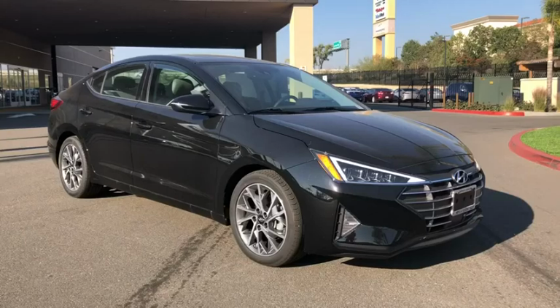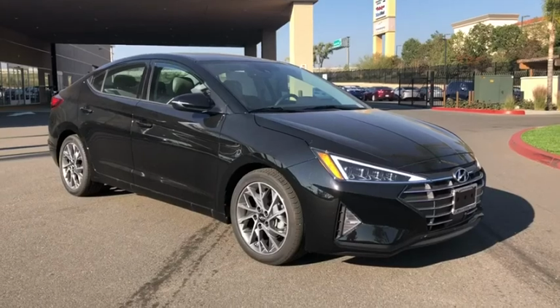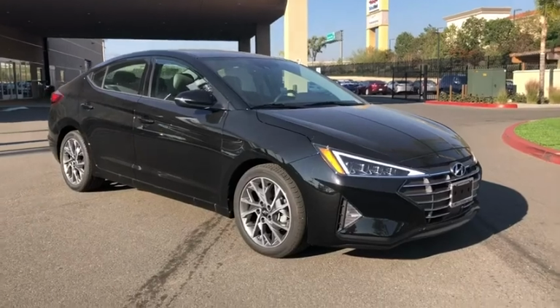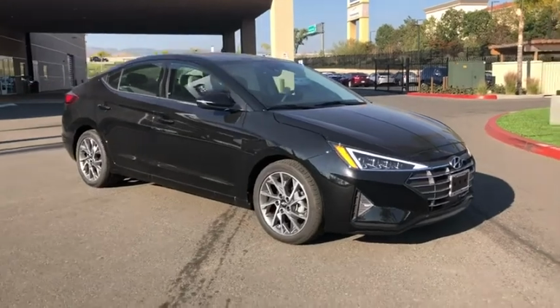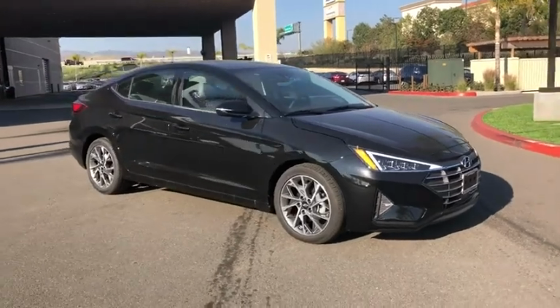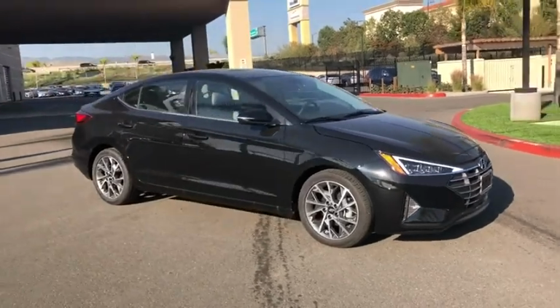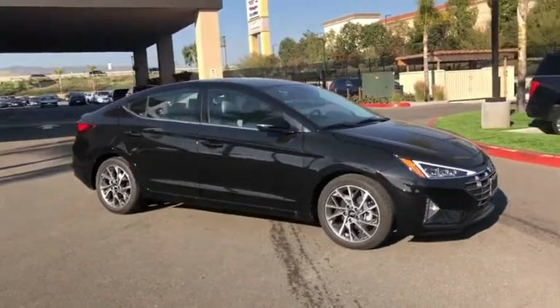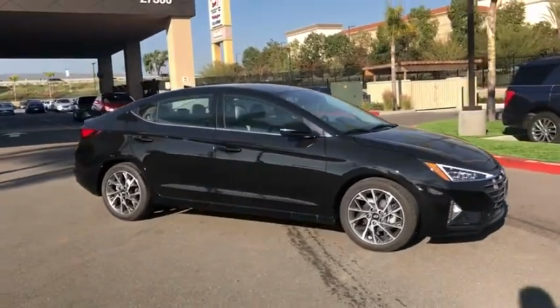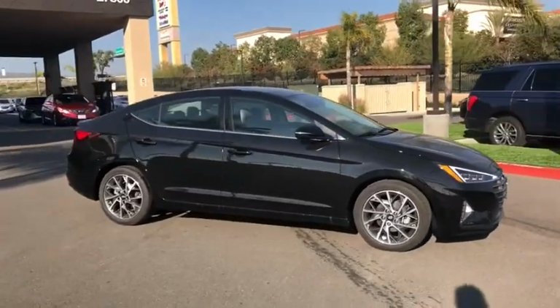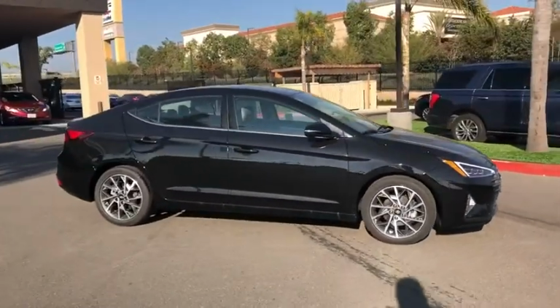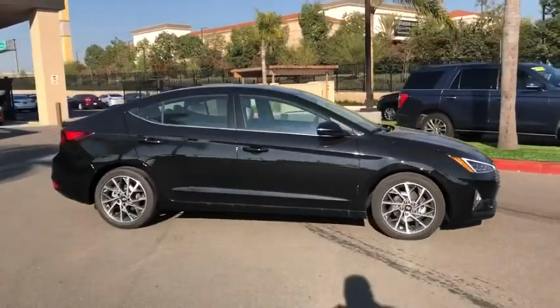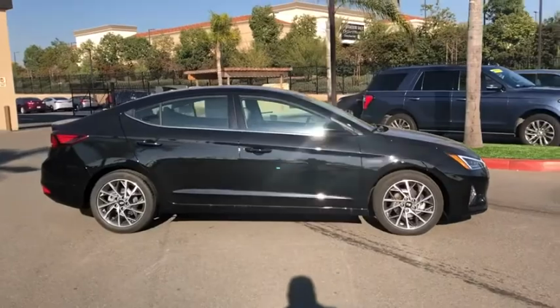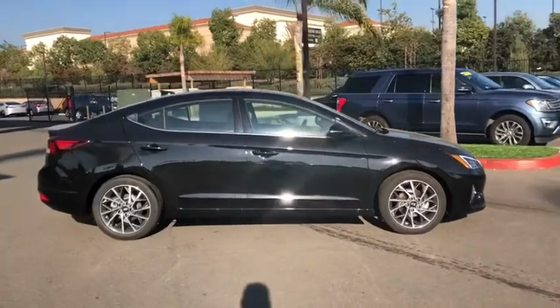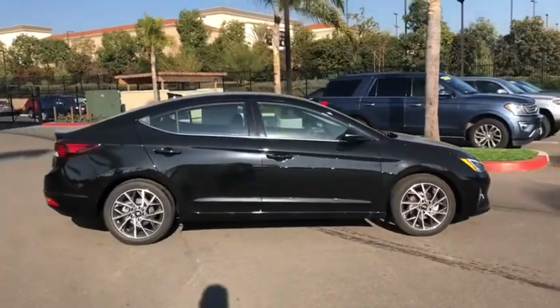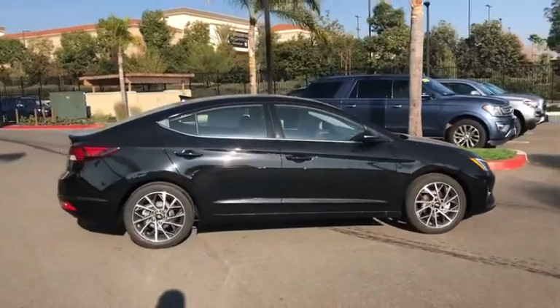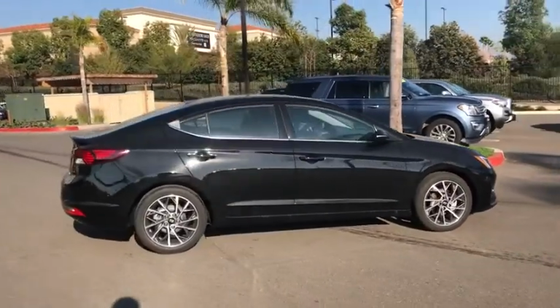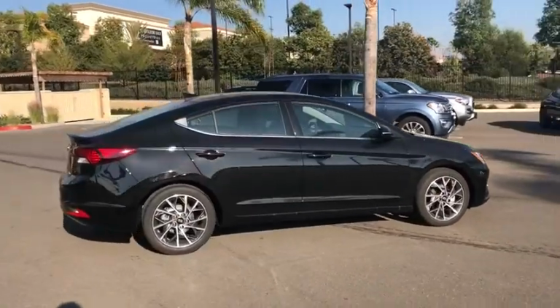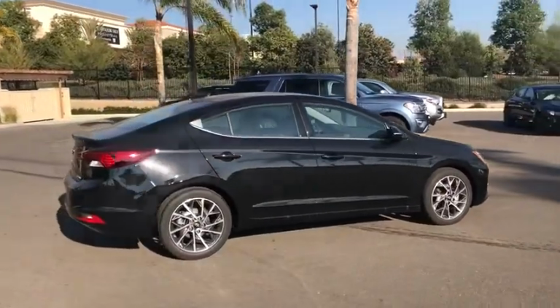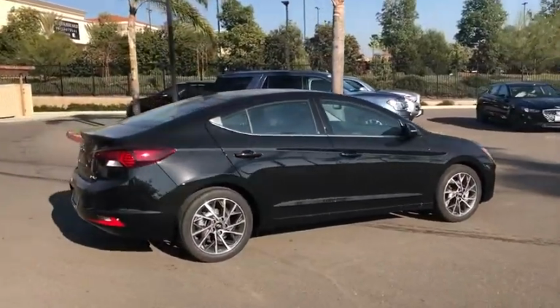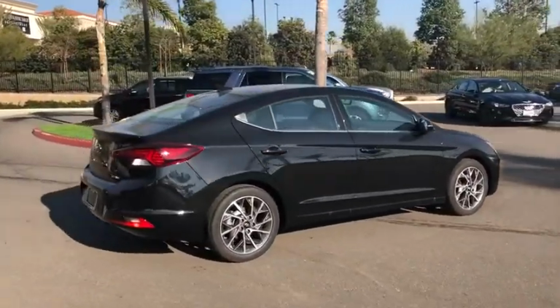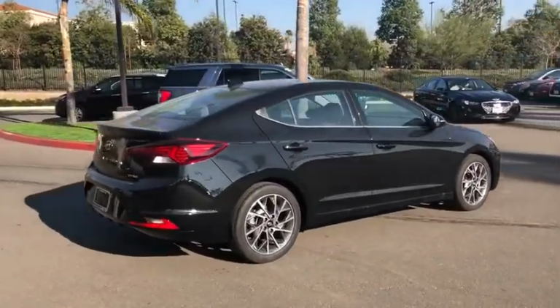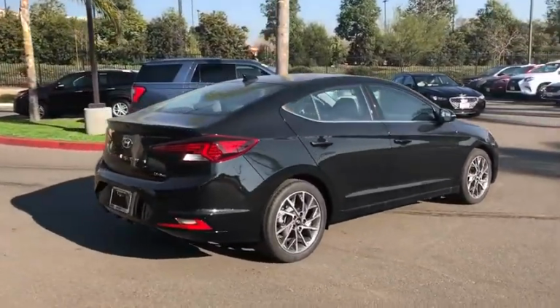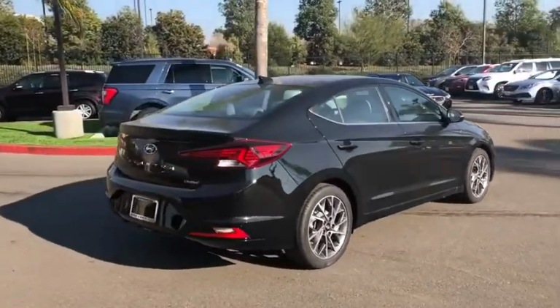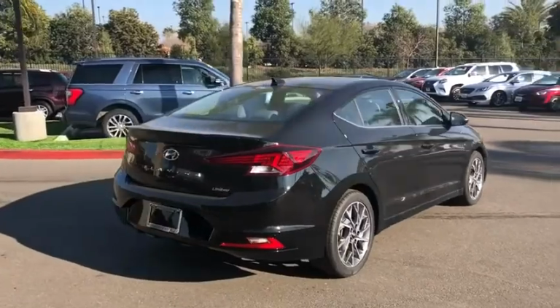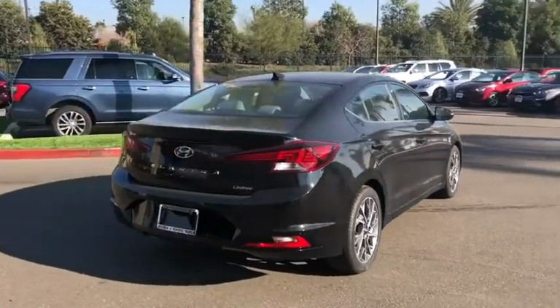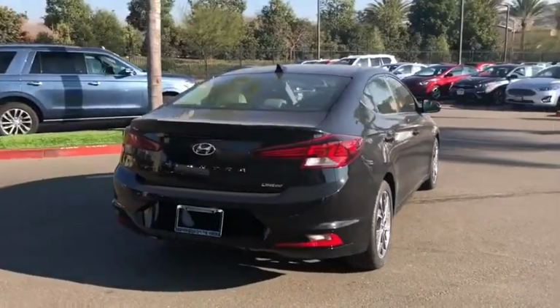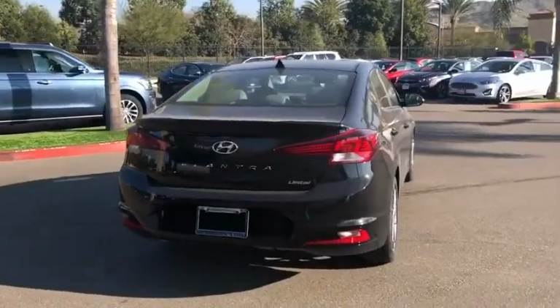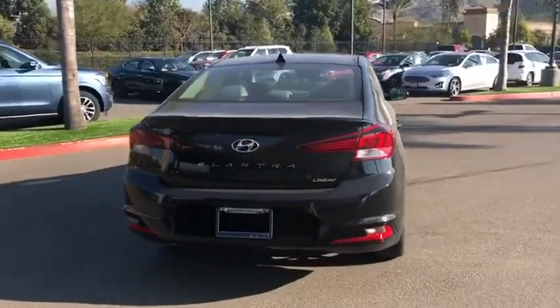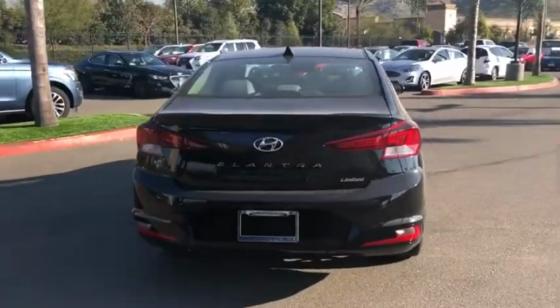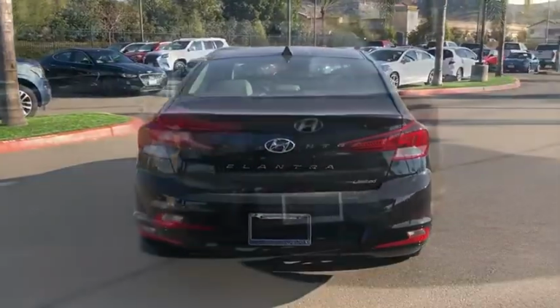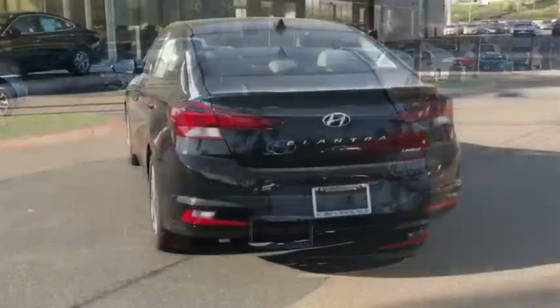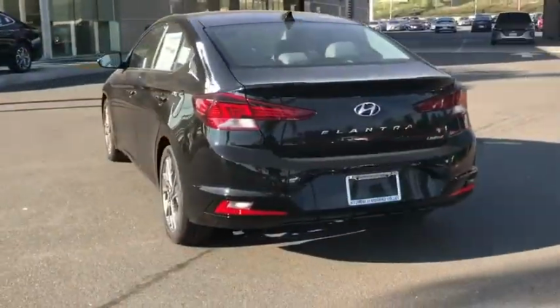Looking for the right vehicle? Check out the 2020 Hyundai Elantra. The Elantra boasts the most interior room in its class and gets an exceptional 35 mpg. With its luxurious standard features, the Elantra is an easy choice.